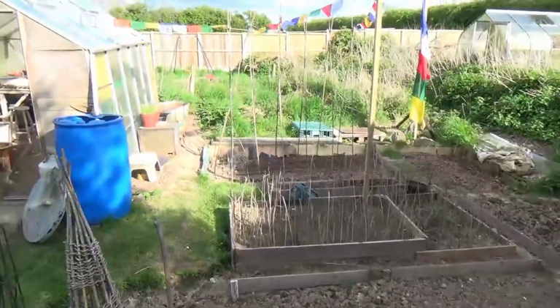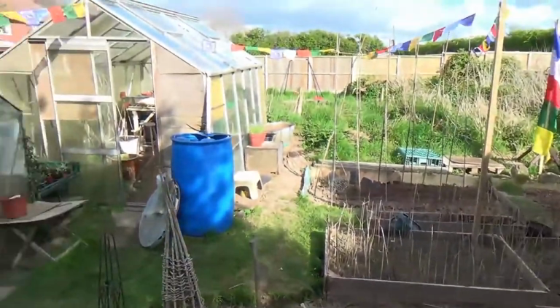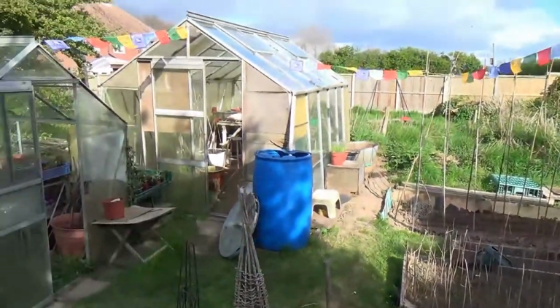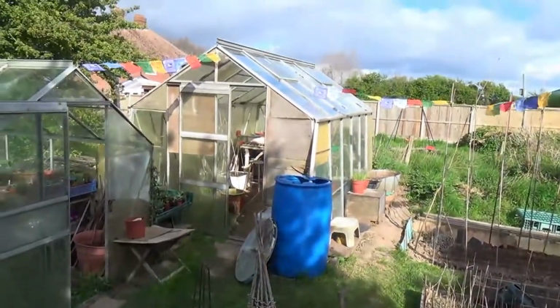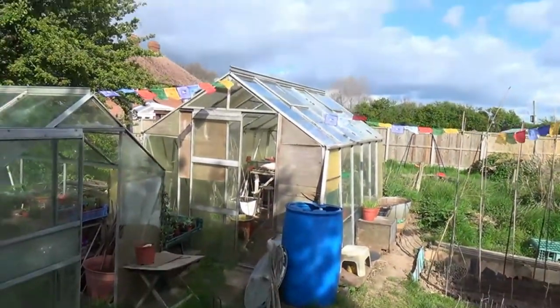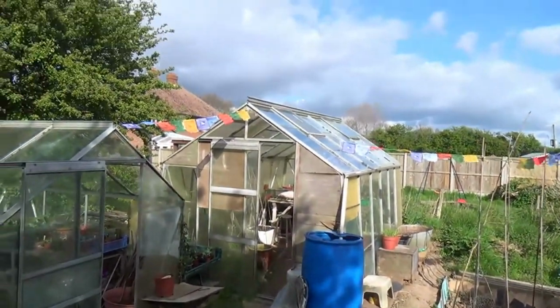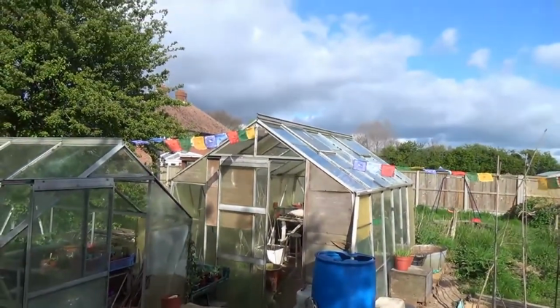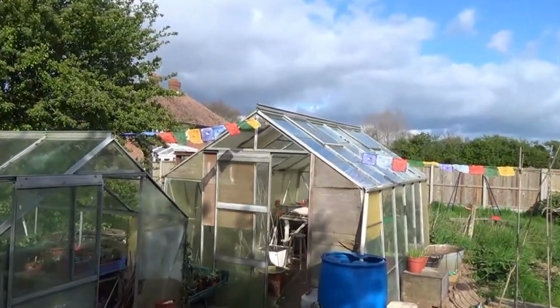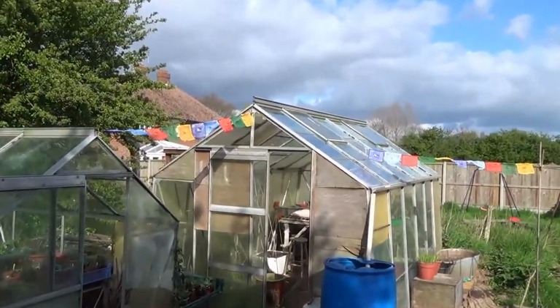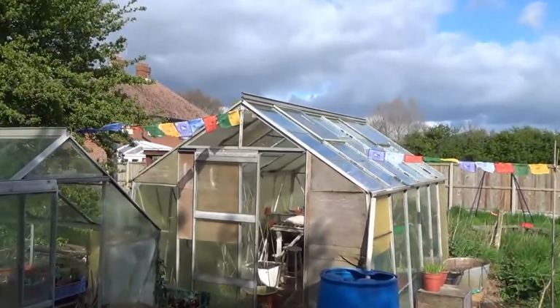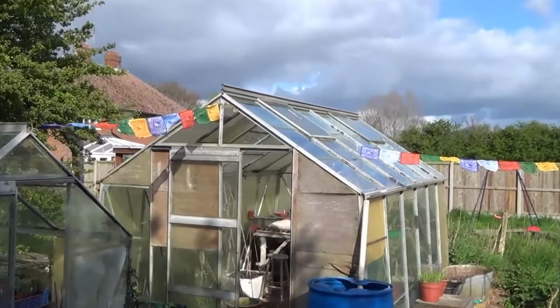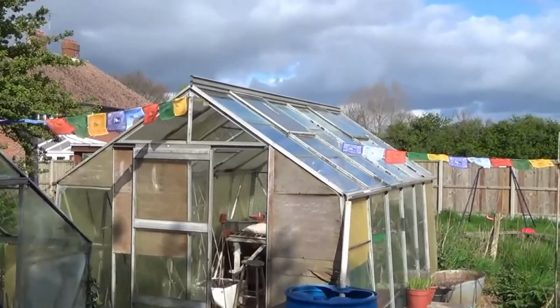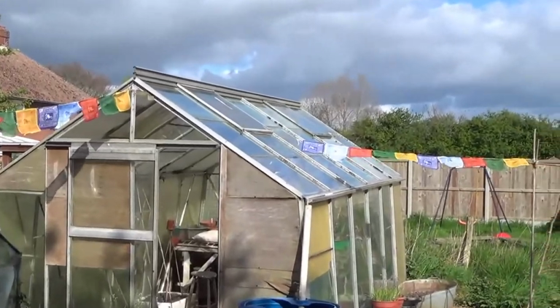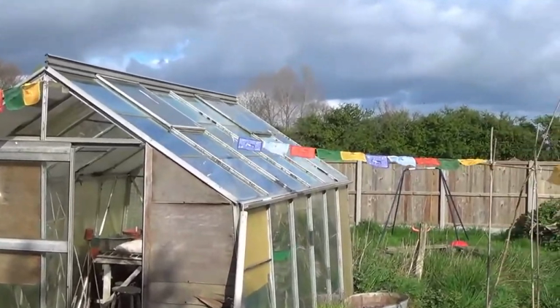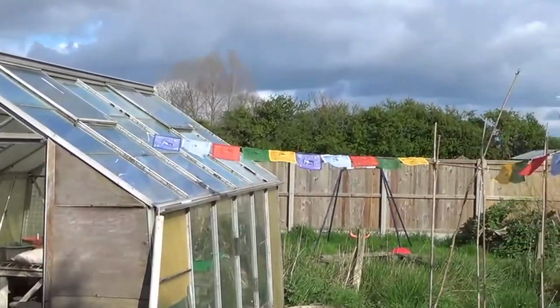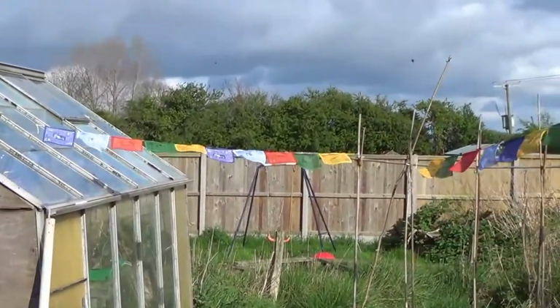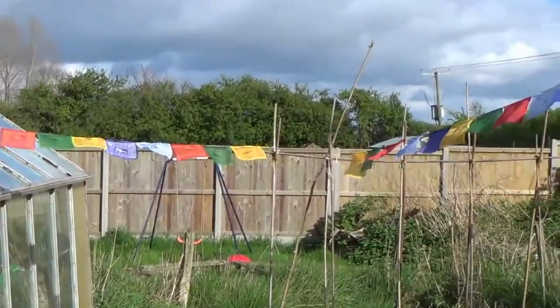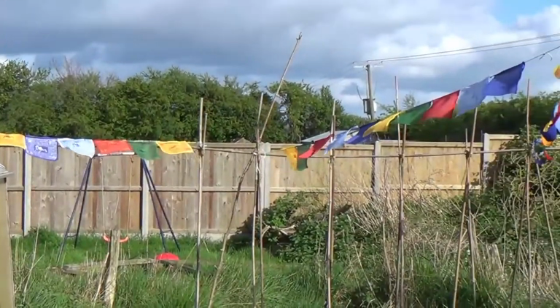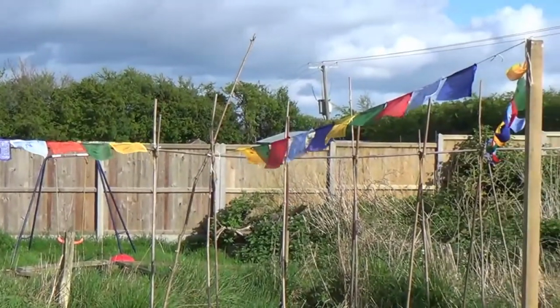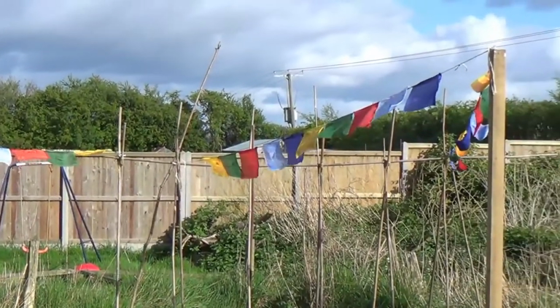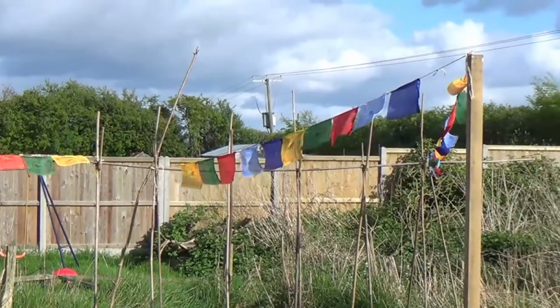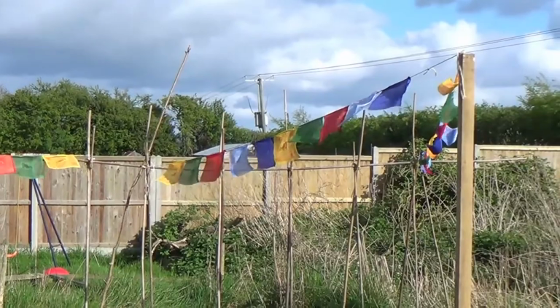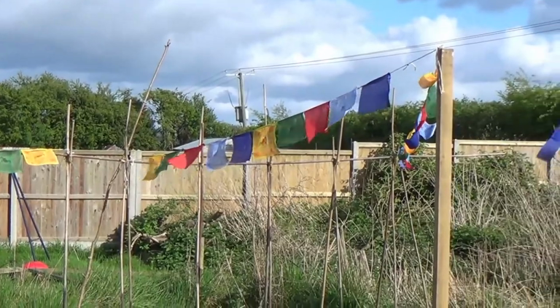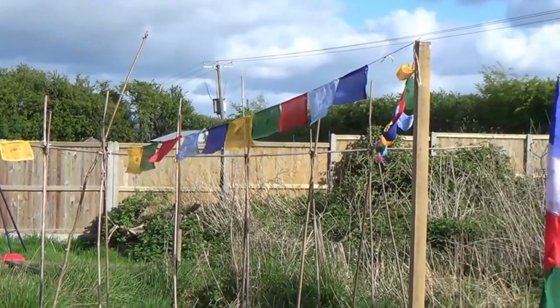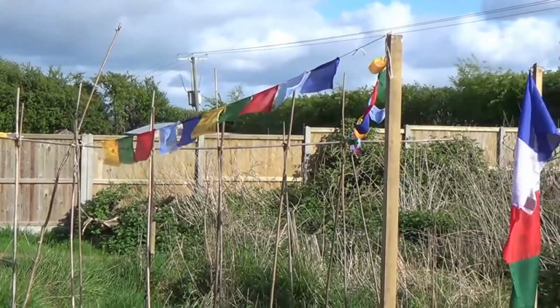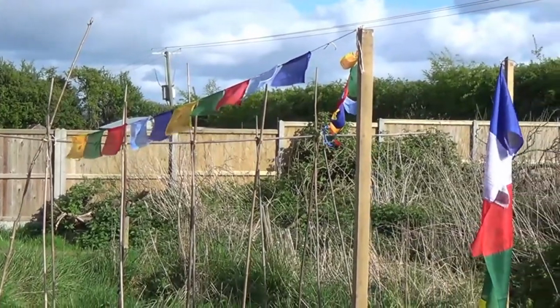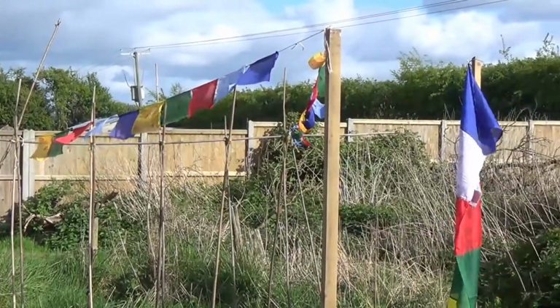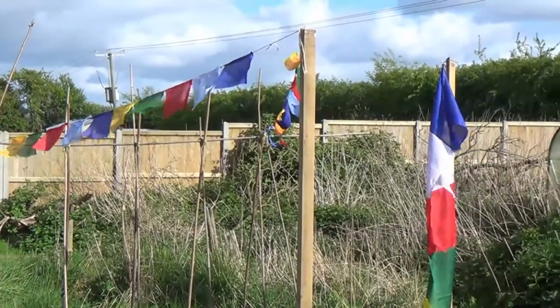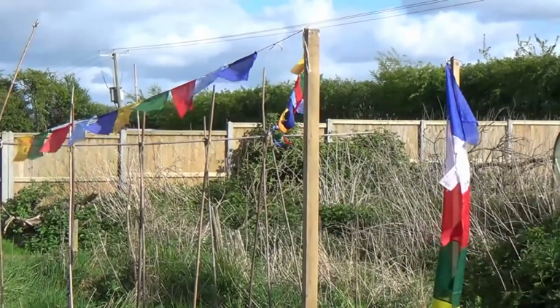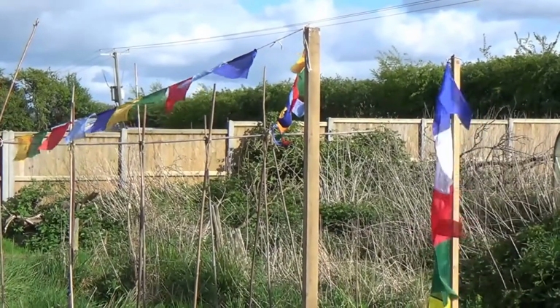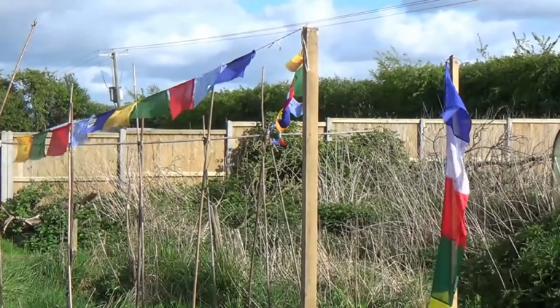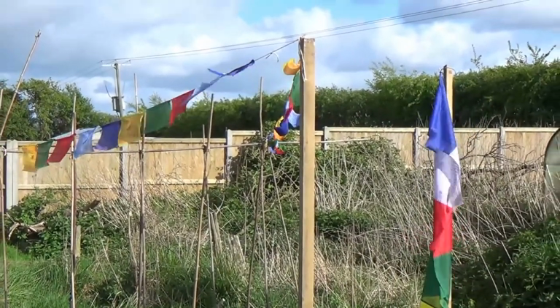Here we are, the vegetable patch. As you can see, I've decorated it this year with some Buddhist prayer flags from Kathmandu last year. Very spiritual.